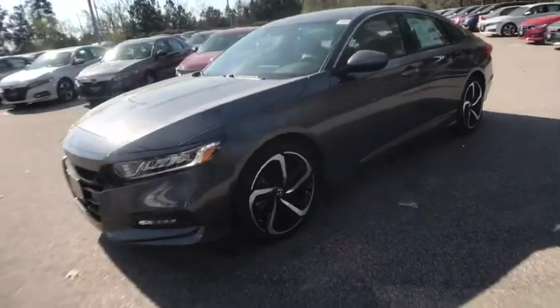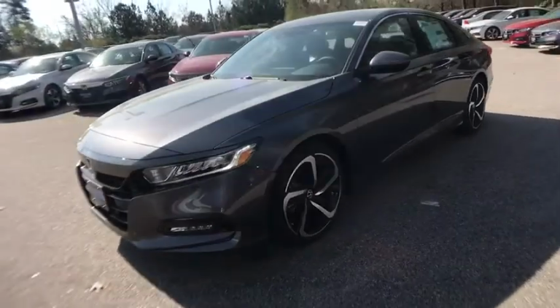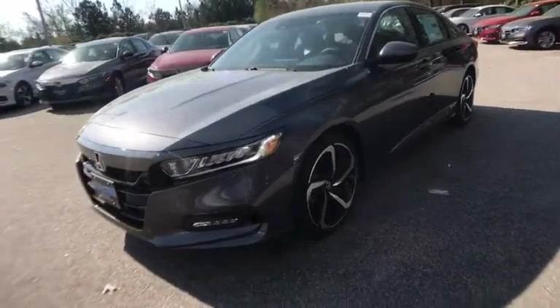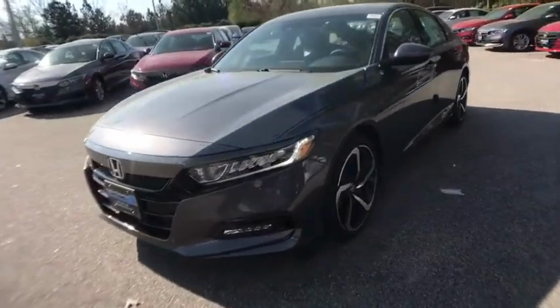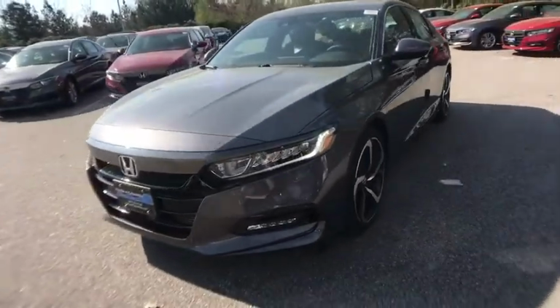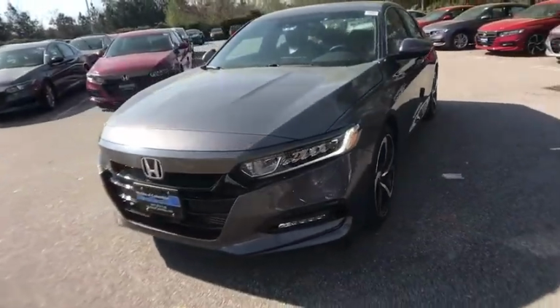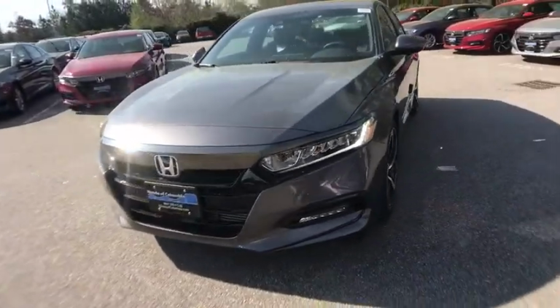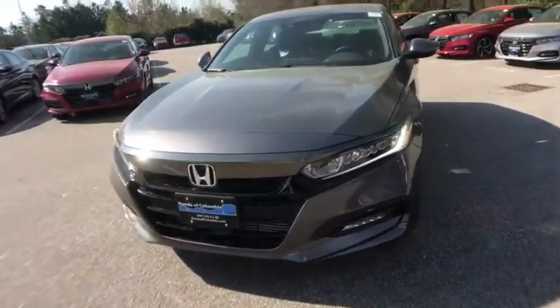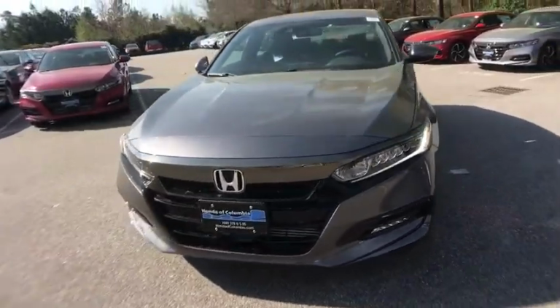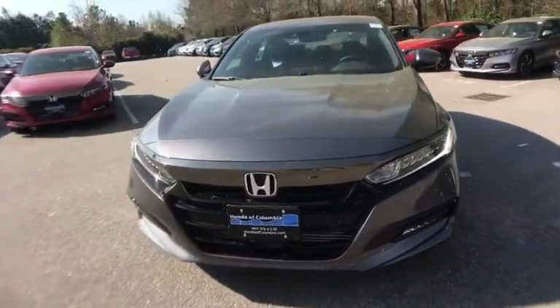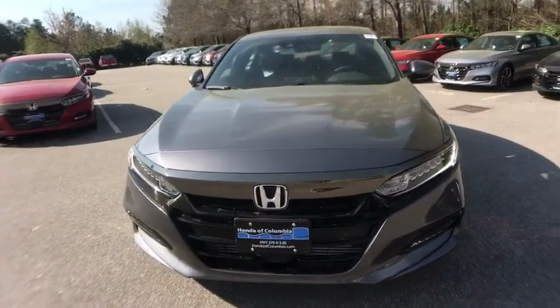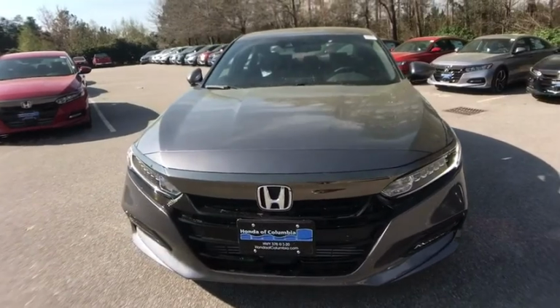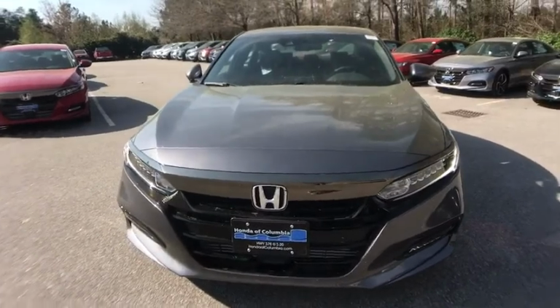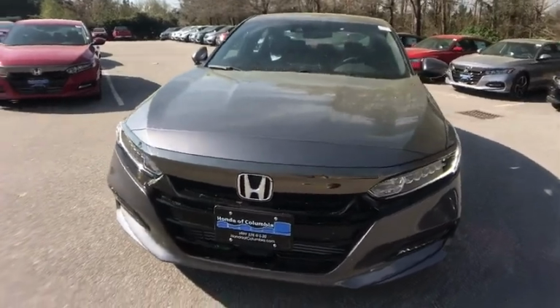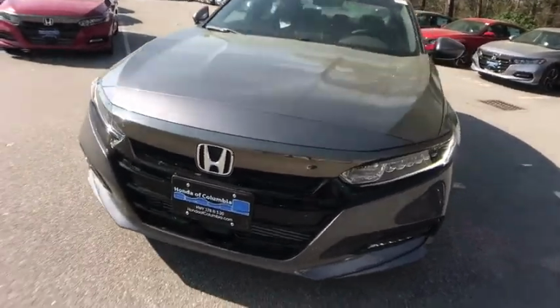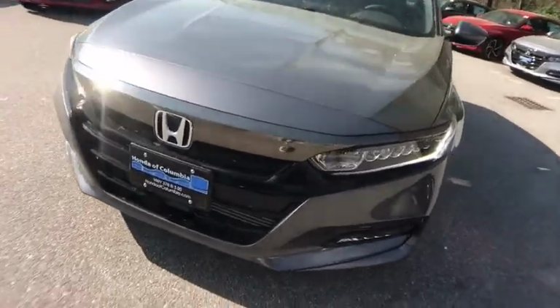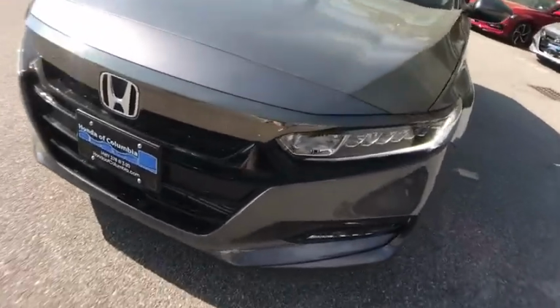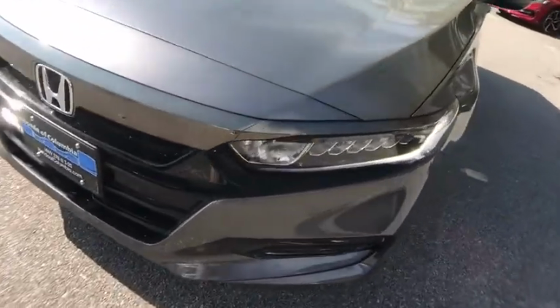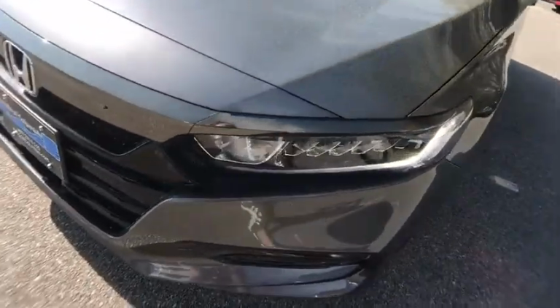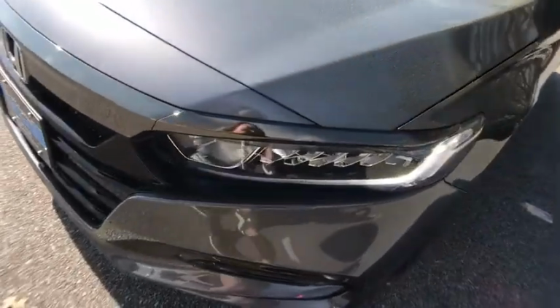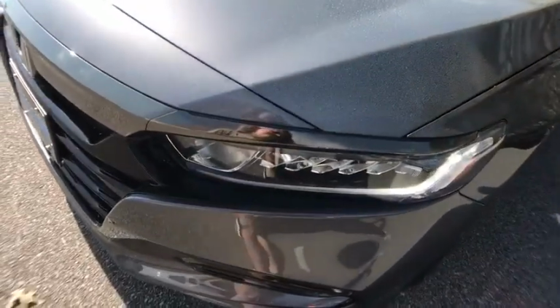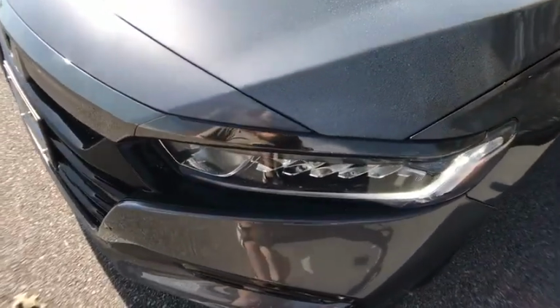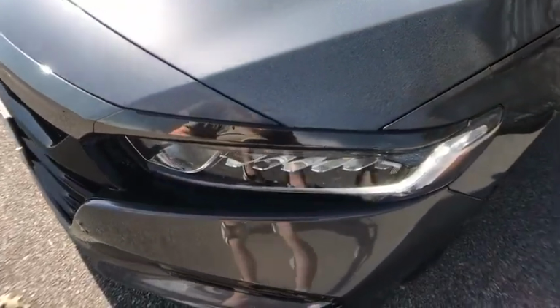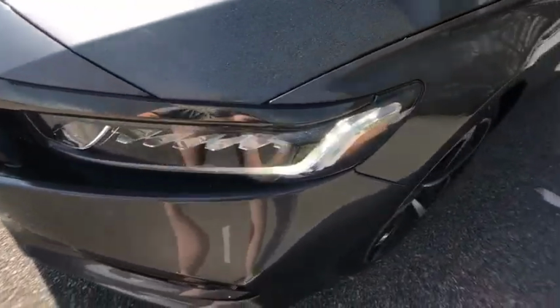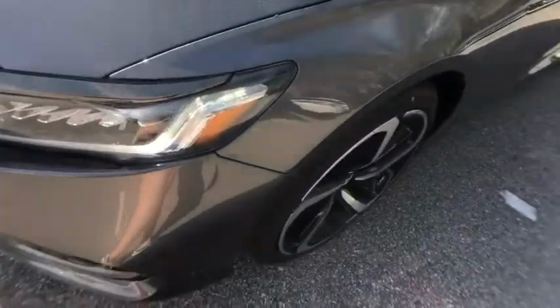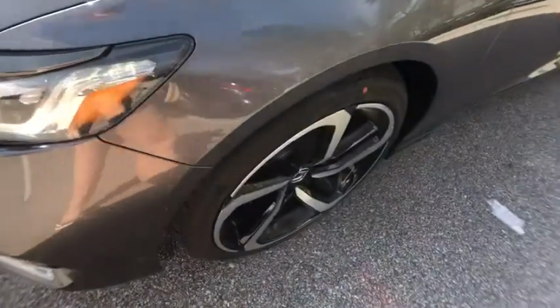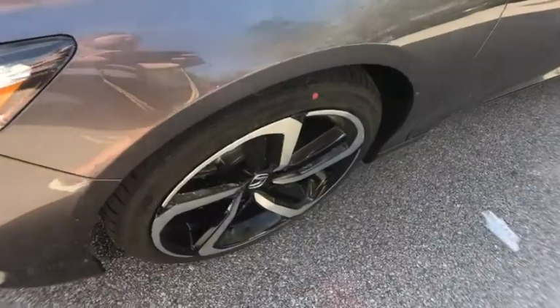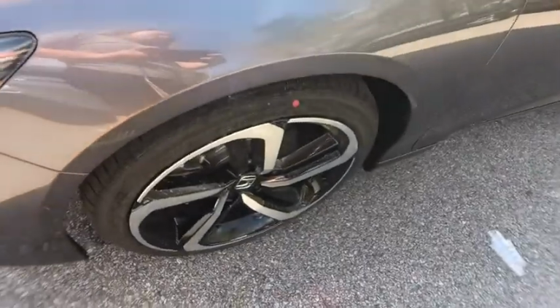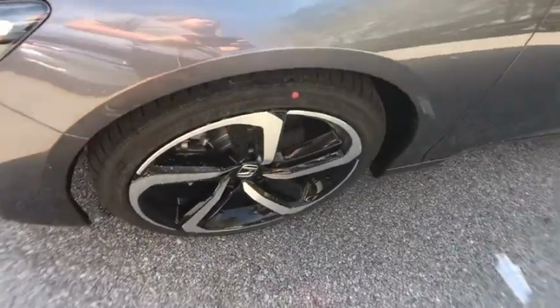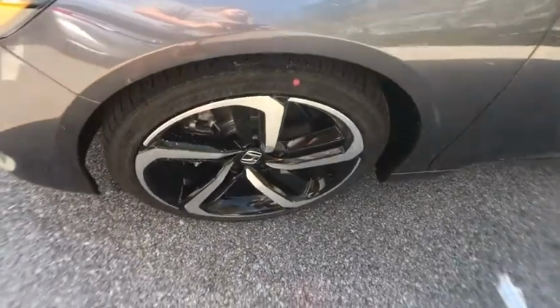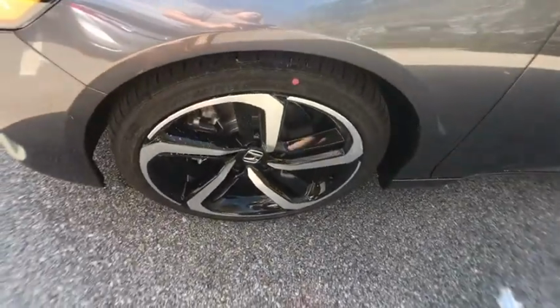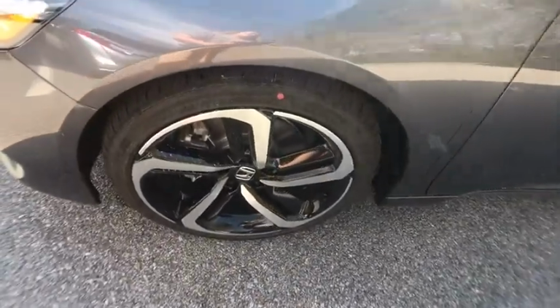Power windows, heated front seats, electronic stability control, overhead console, brake assist, panic alarm, power moonroof, remote keyless entry, tachometer.